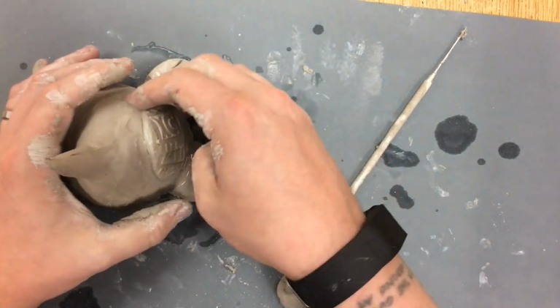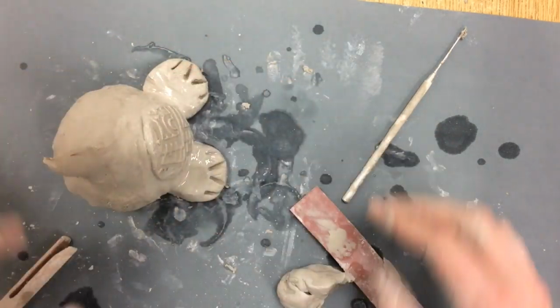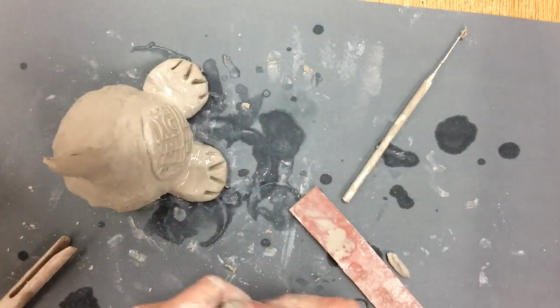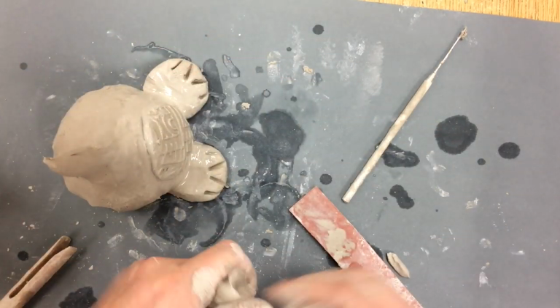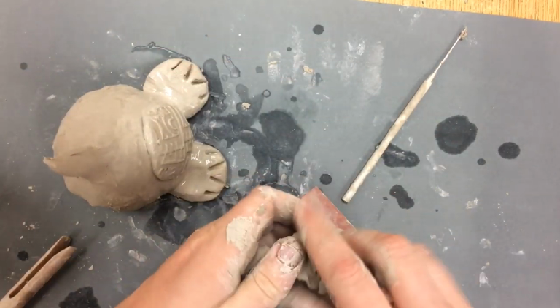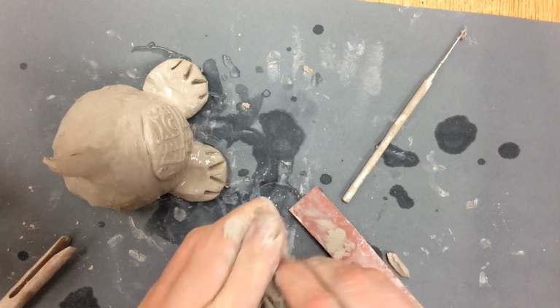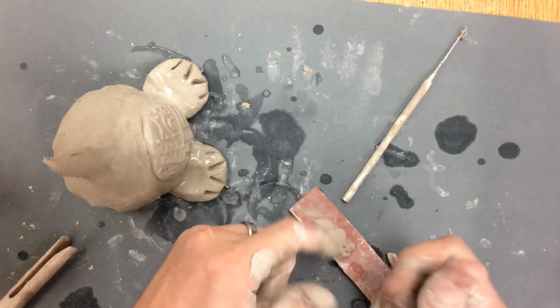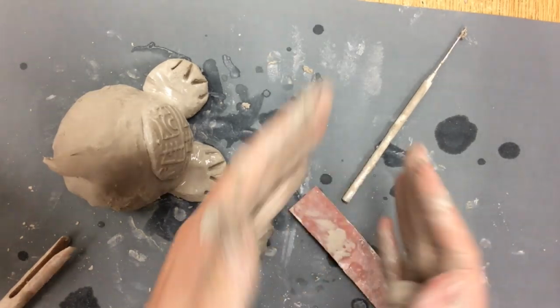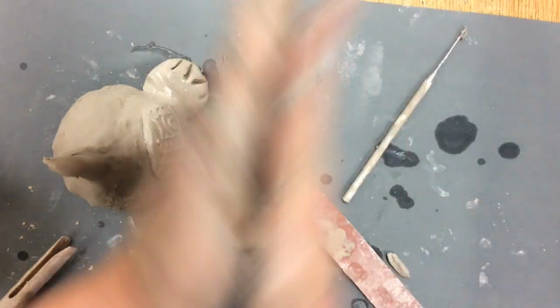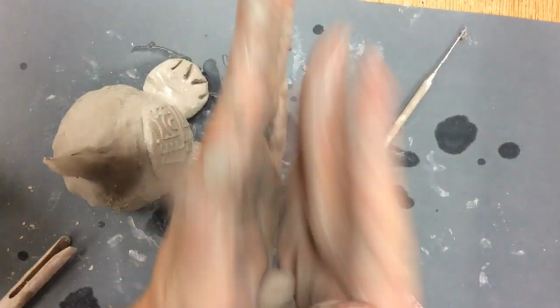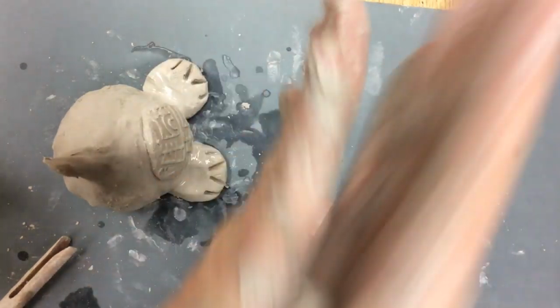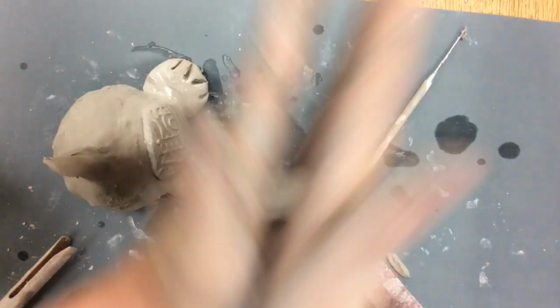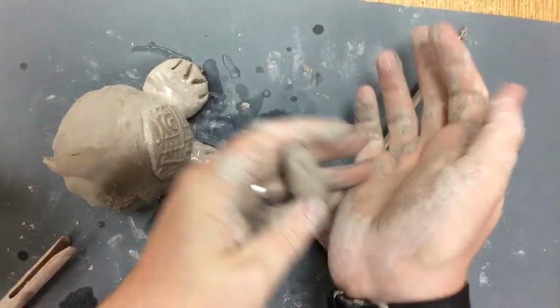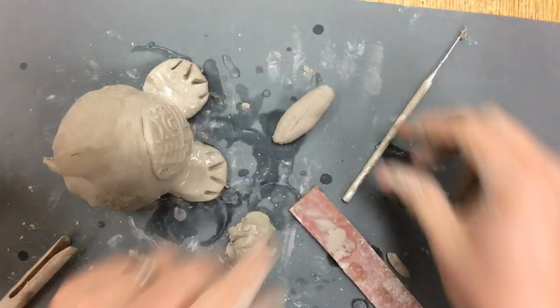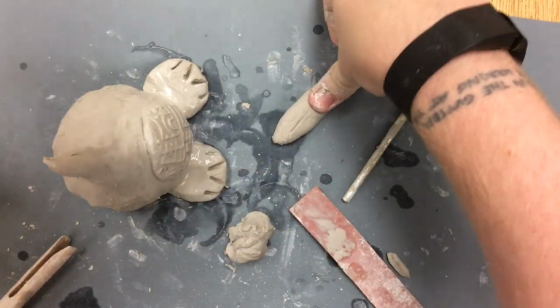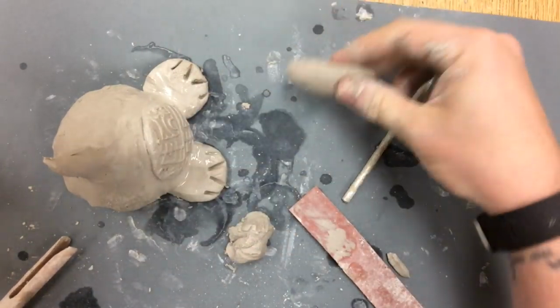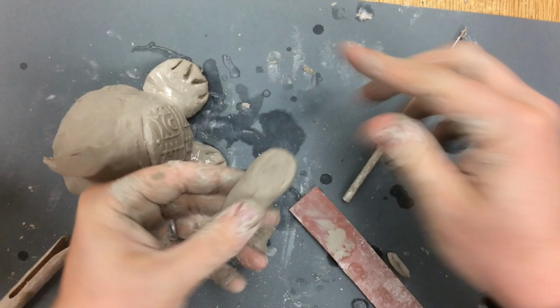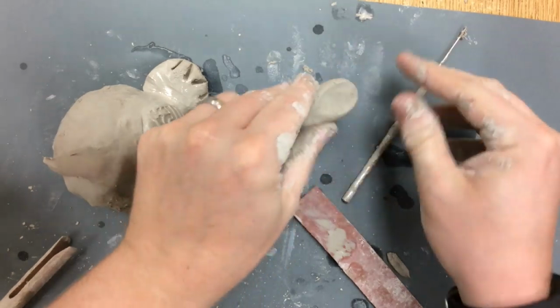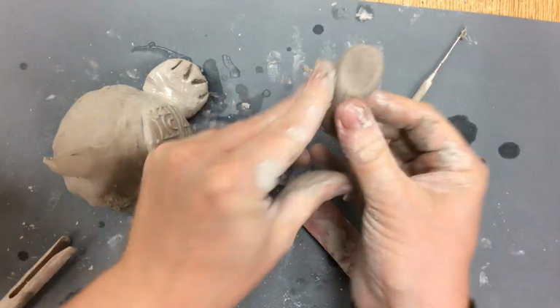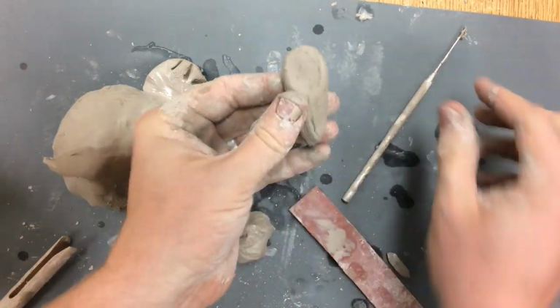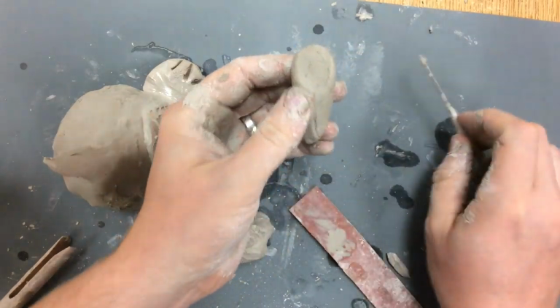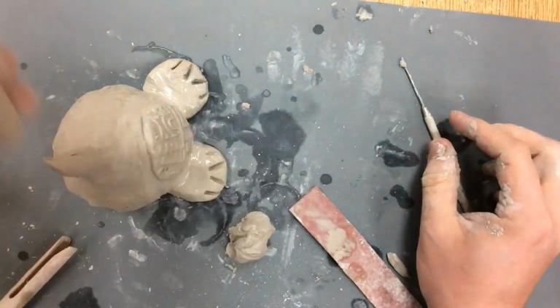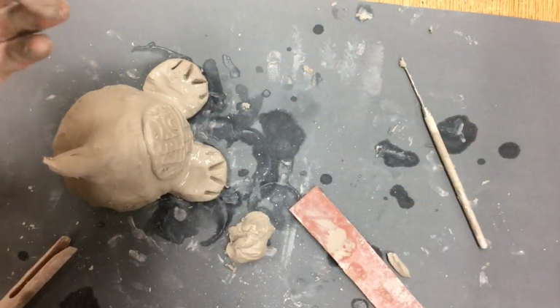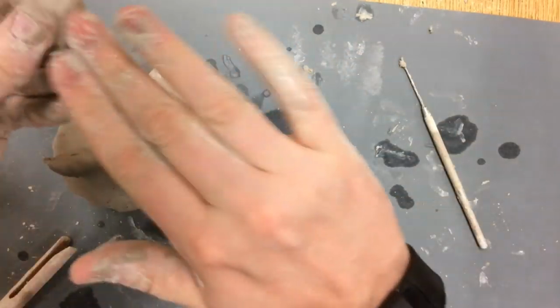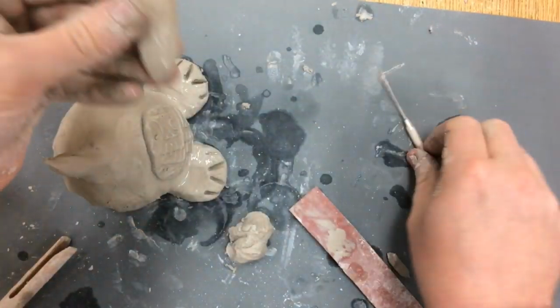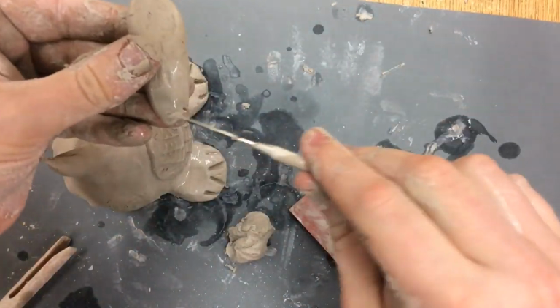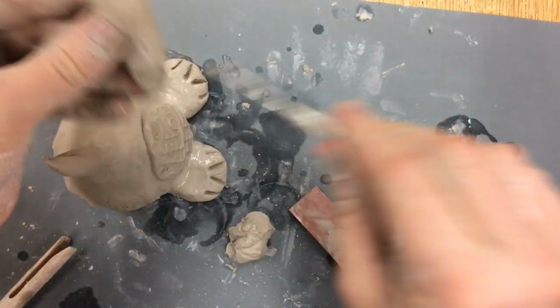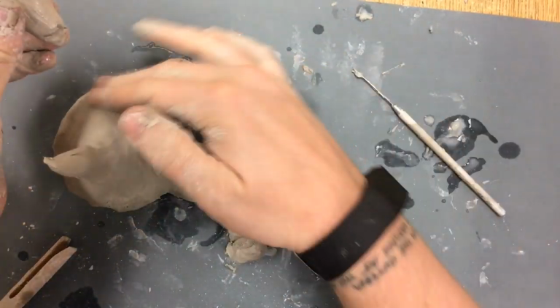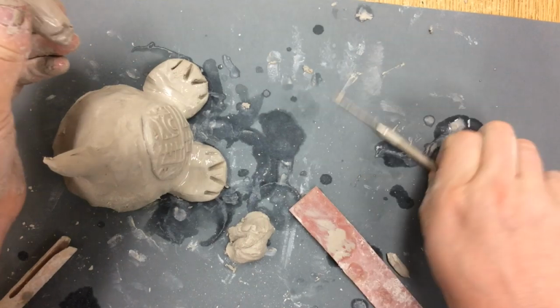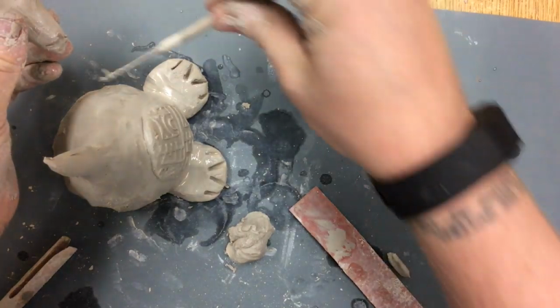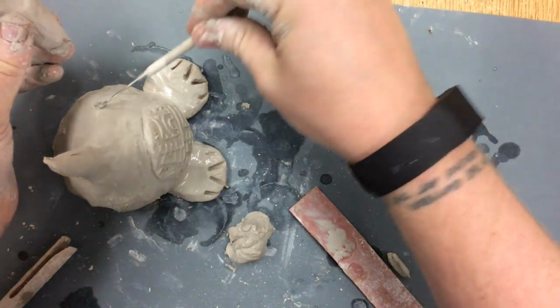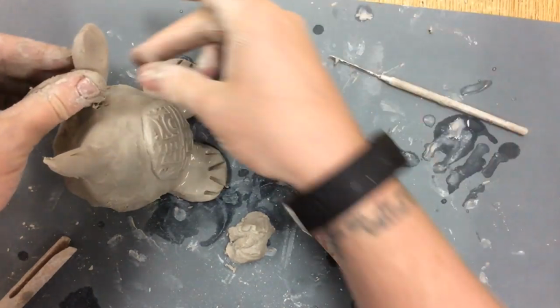The next thing I'm going to add is arms. I'm going to make simple coils of clay, press it flat to make like a hand, and attach it to the body. Slip, scratch, smooth — wet it, scratch it, smooth over the cracks.